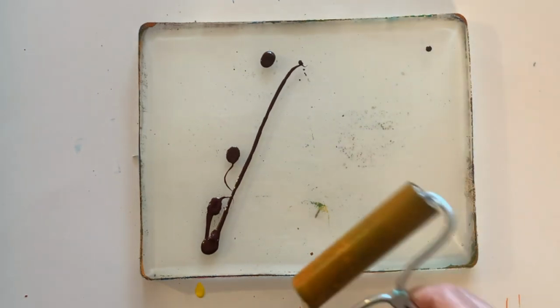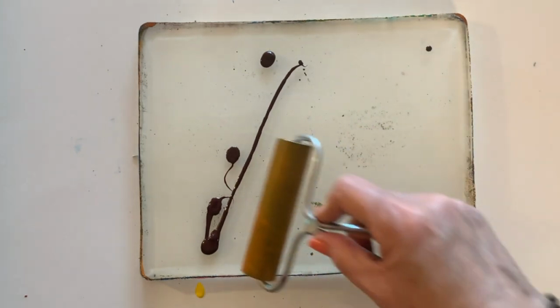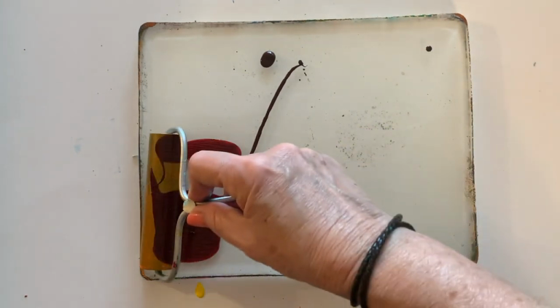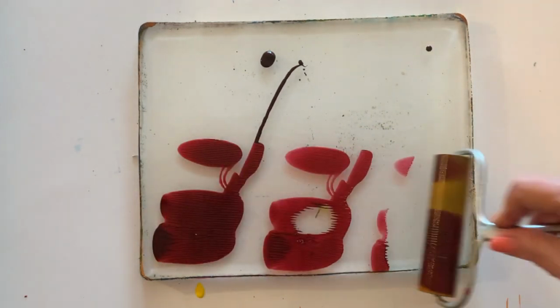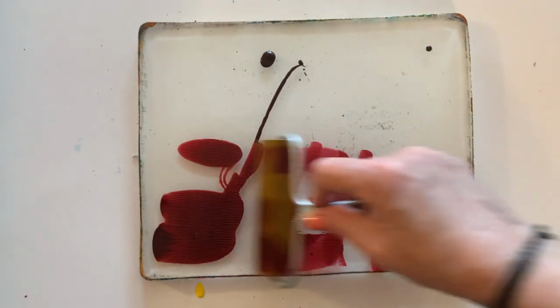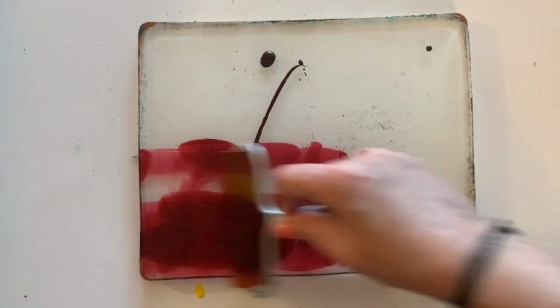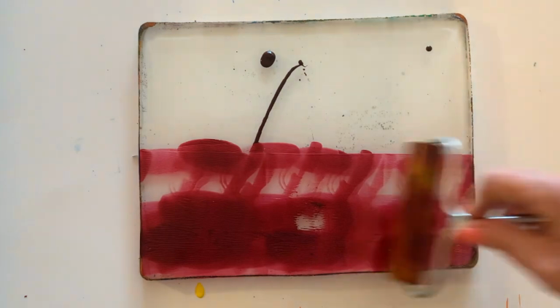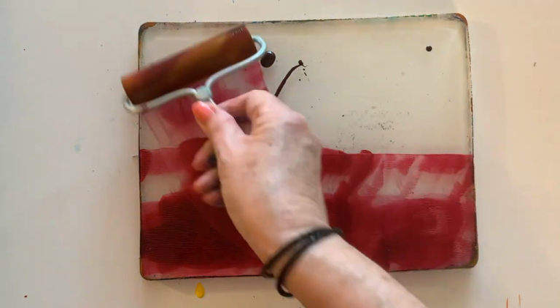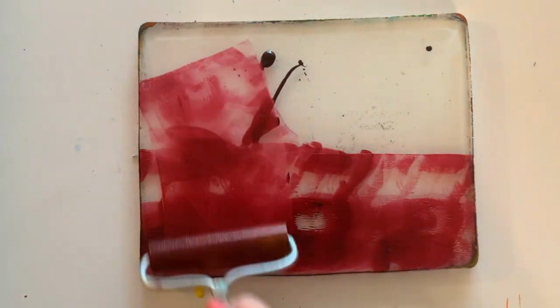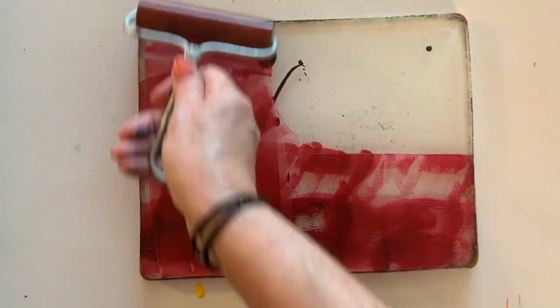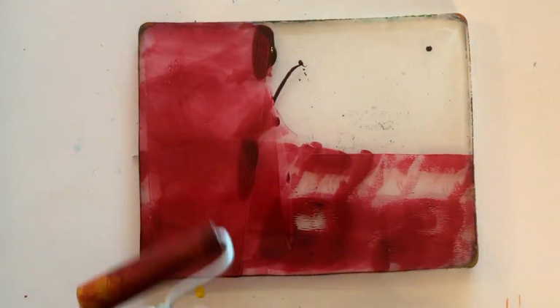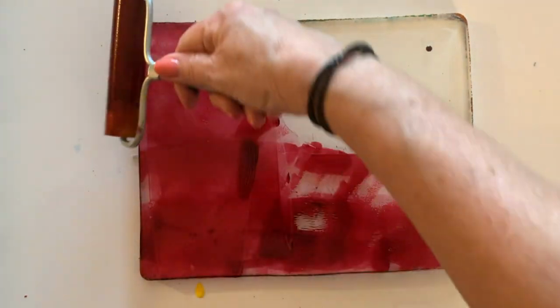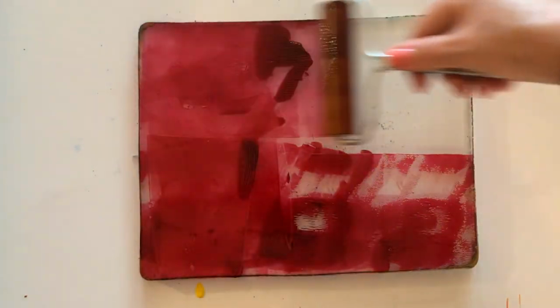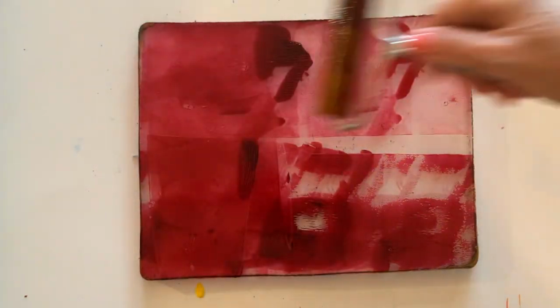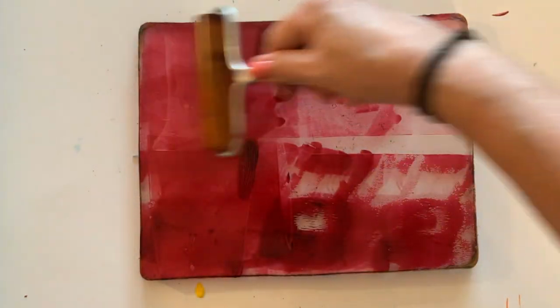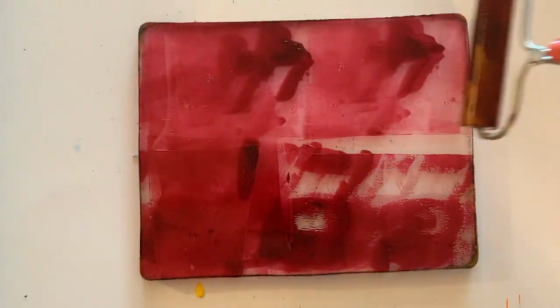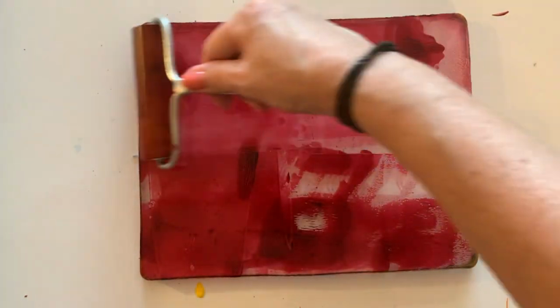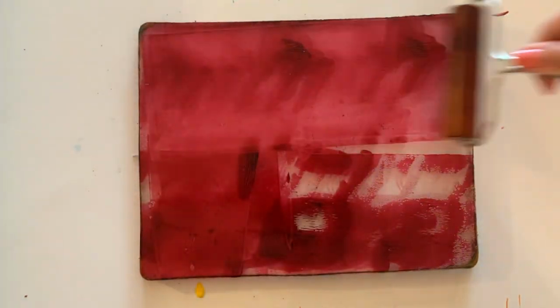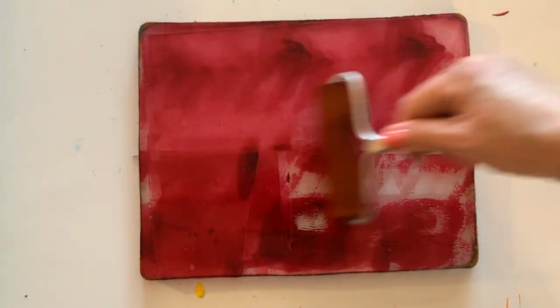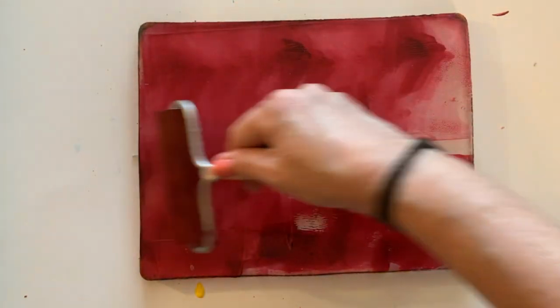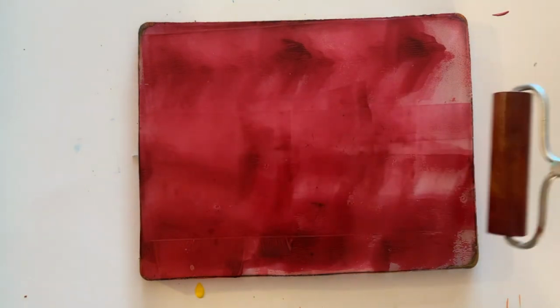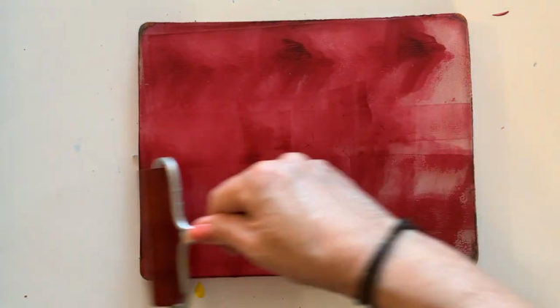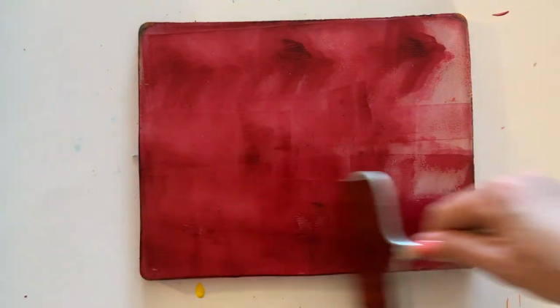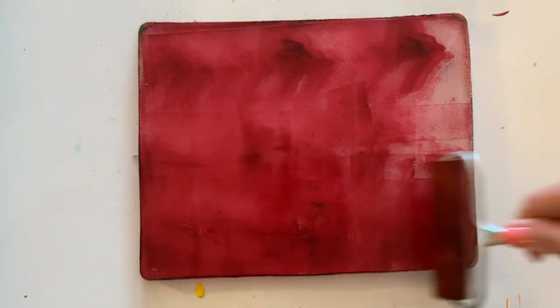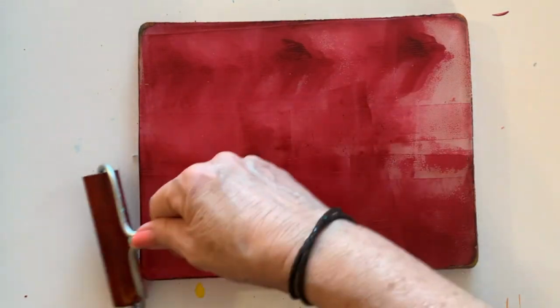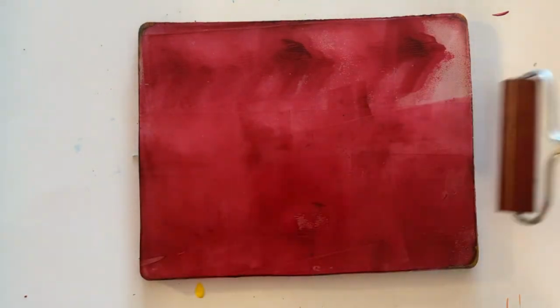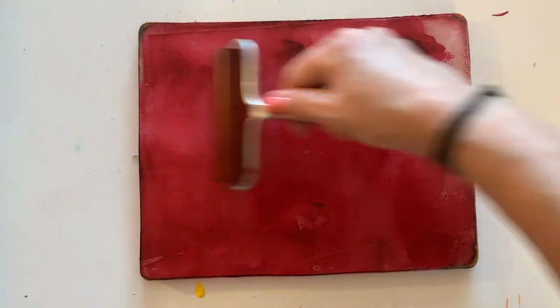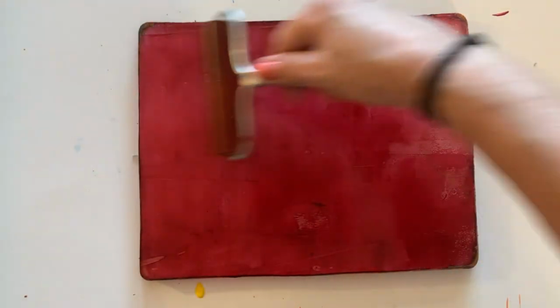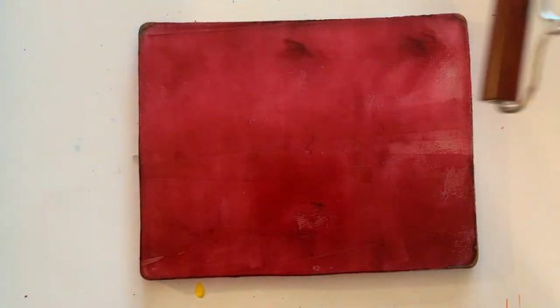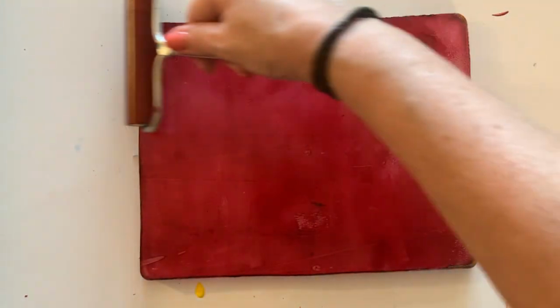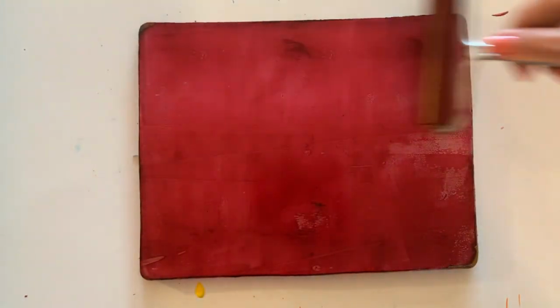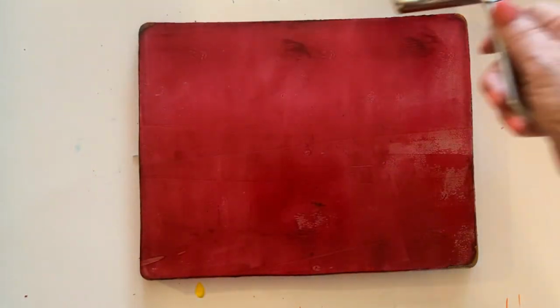Okay, so now we're going to do another layer. This is alizarin crimson — again a nice transparent dark color.